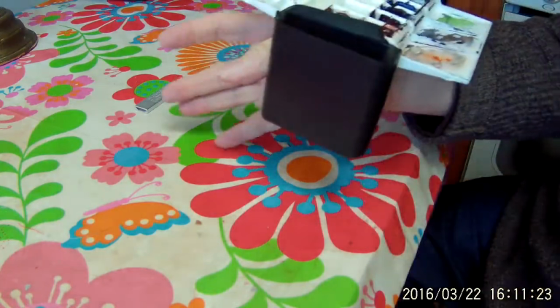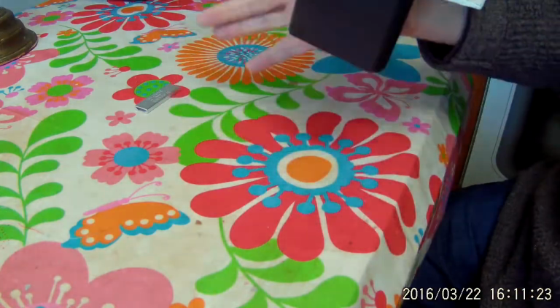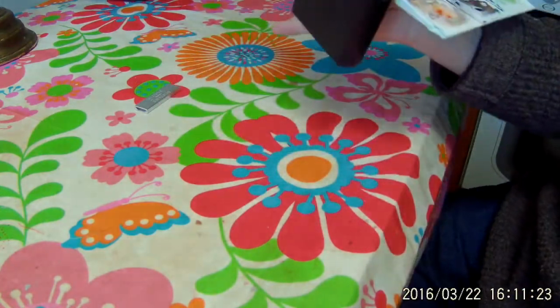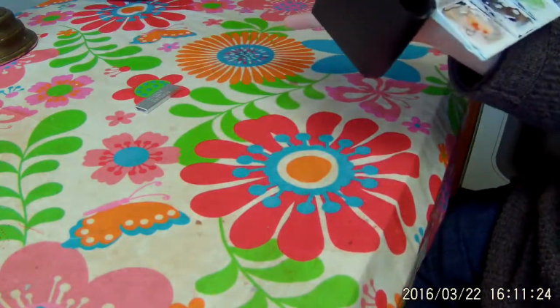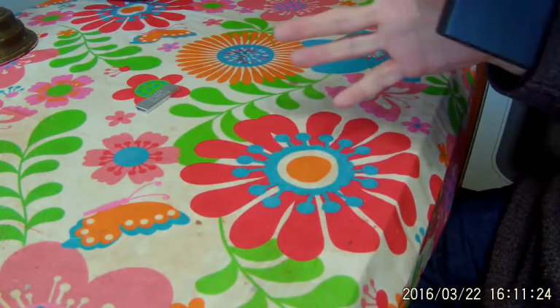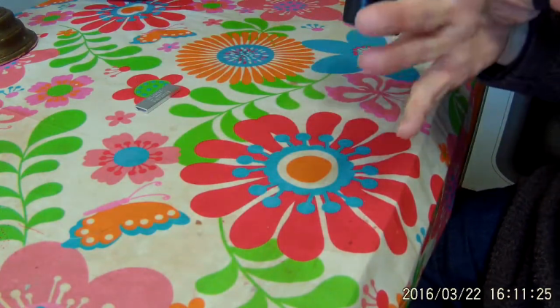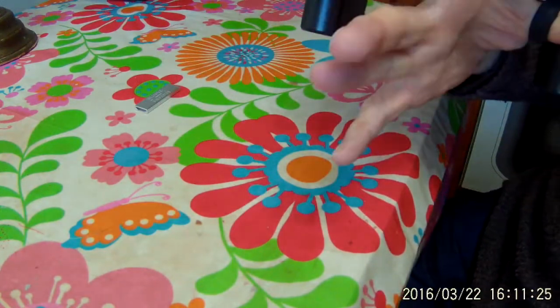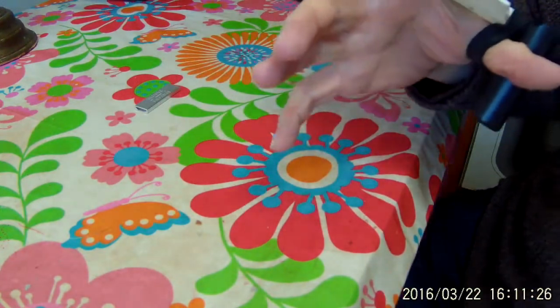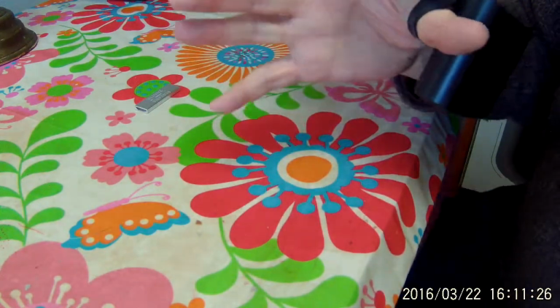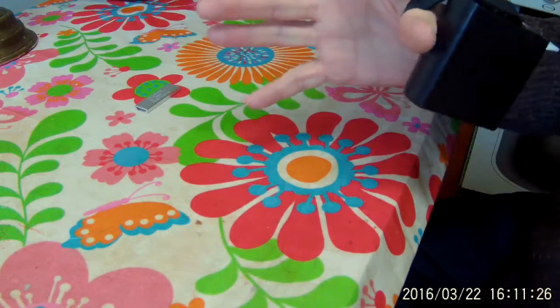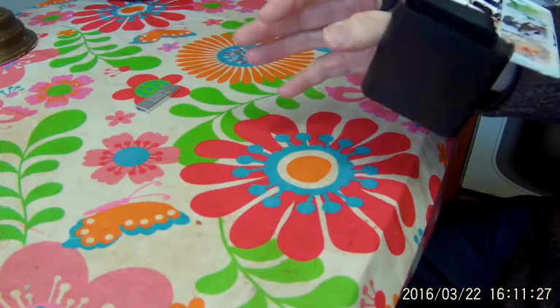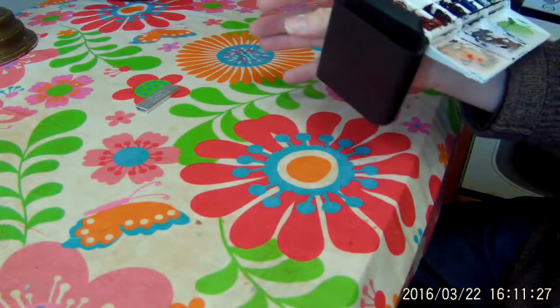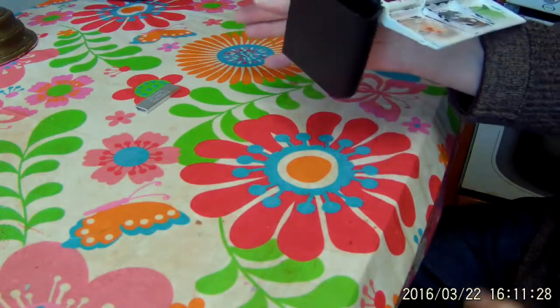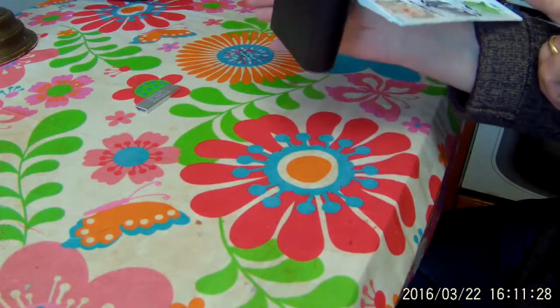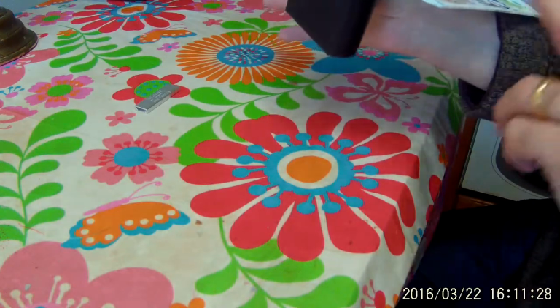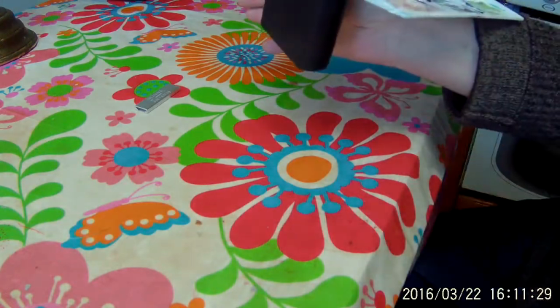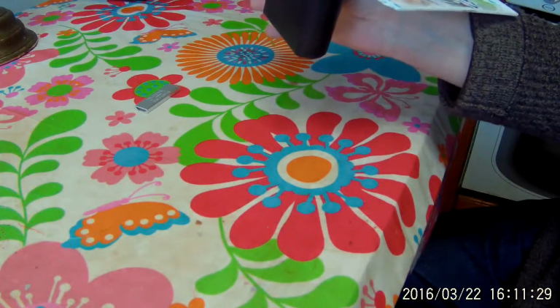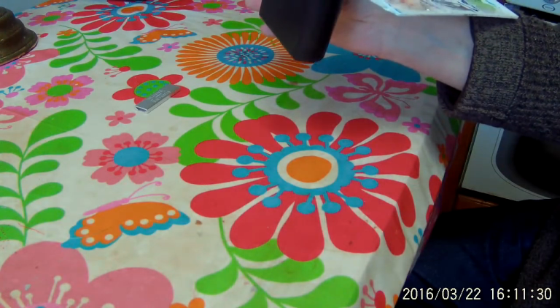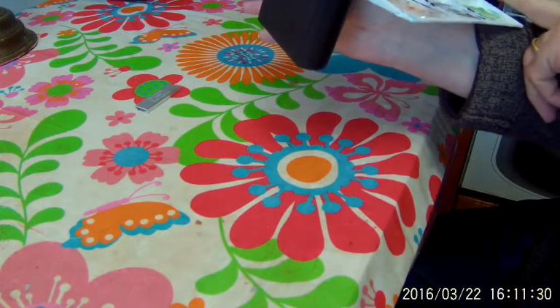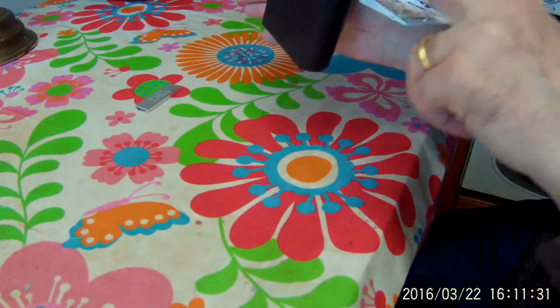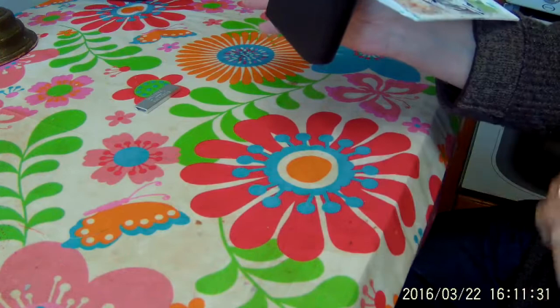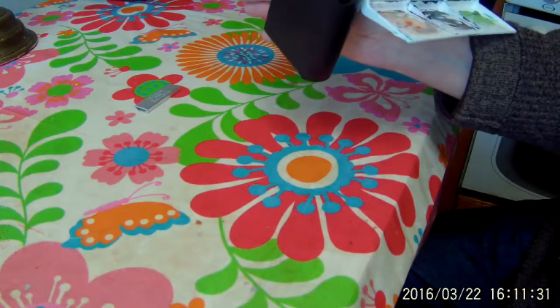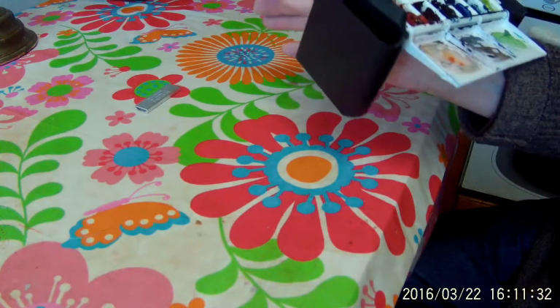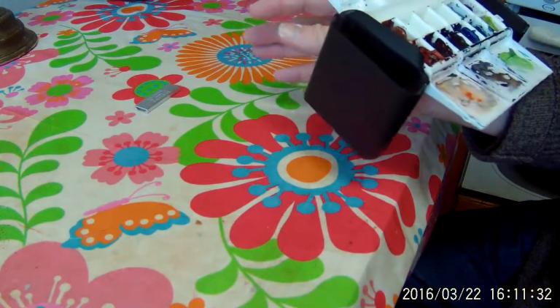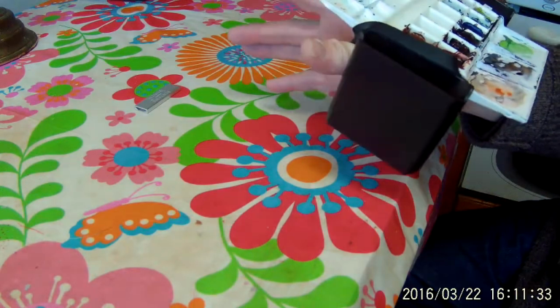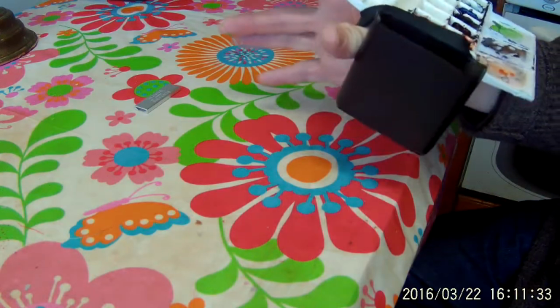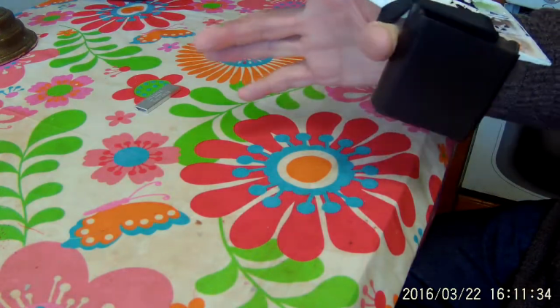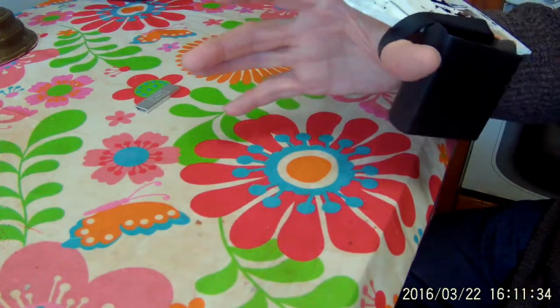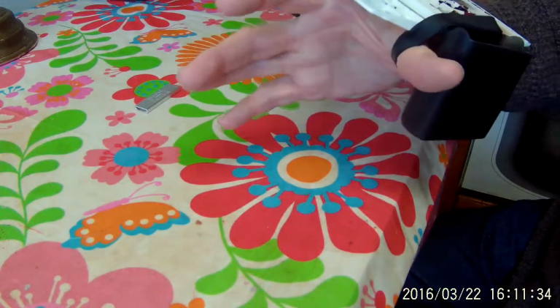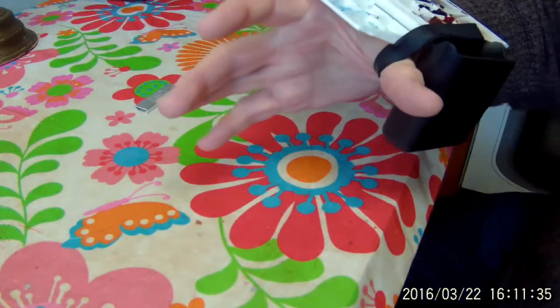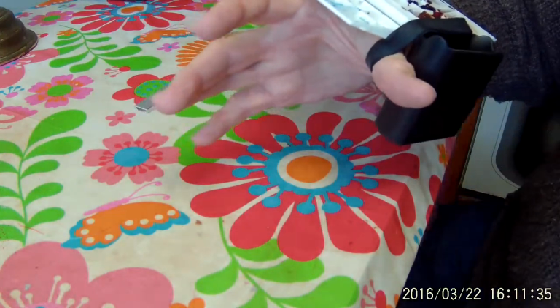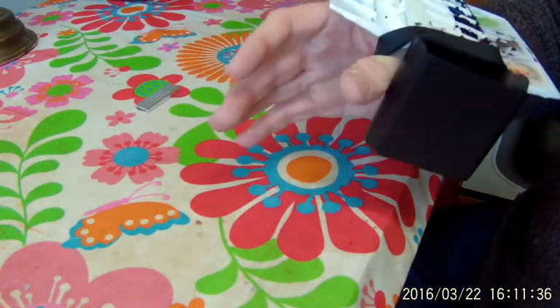And now you can hold that palette as long as you want if you're working. And it rests over your arm like that, very evenly. So that's another use for the rubber band.